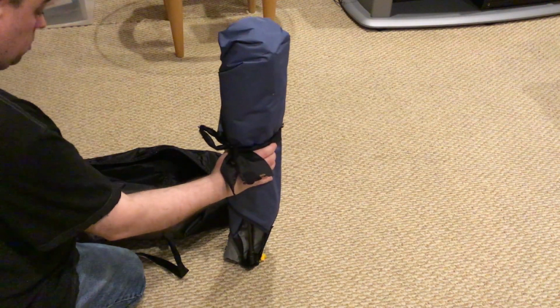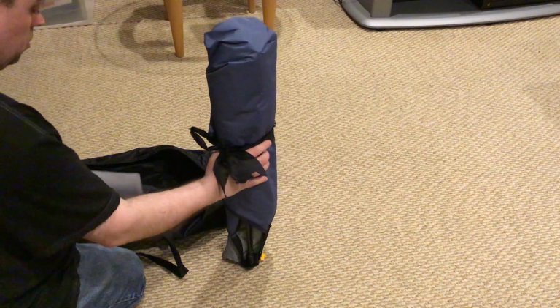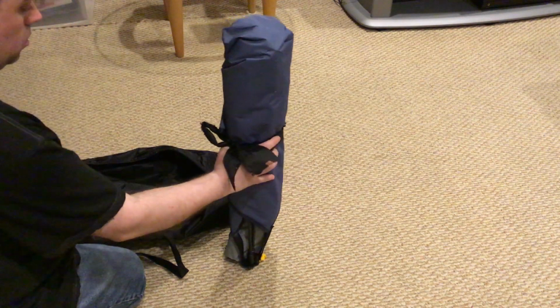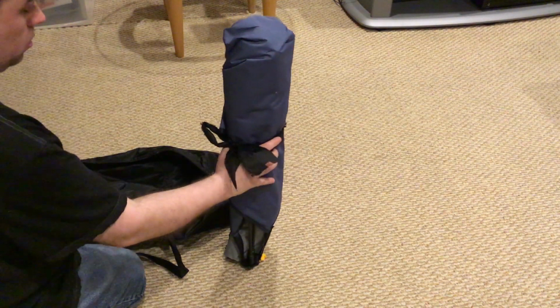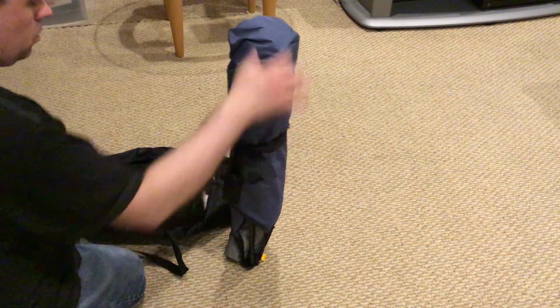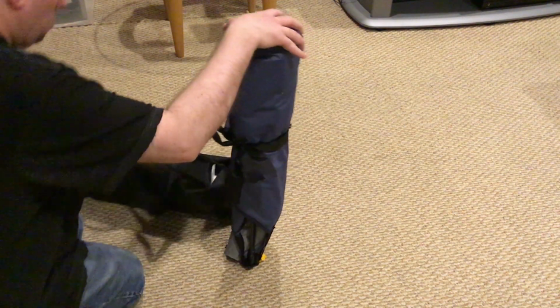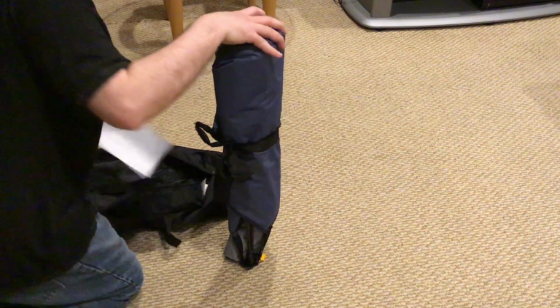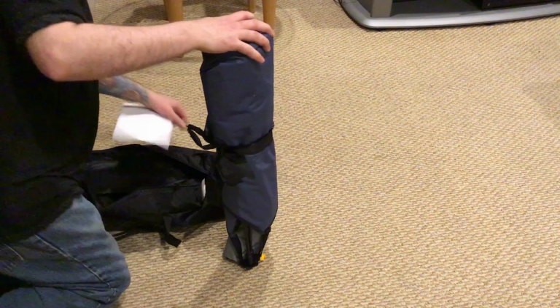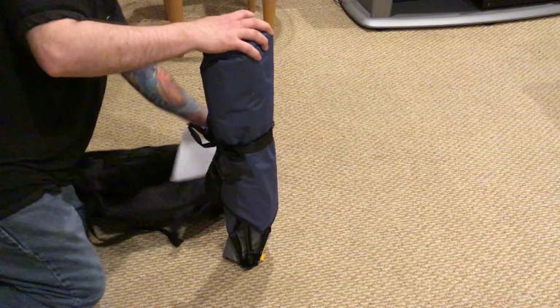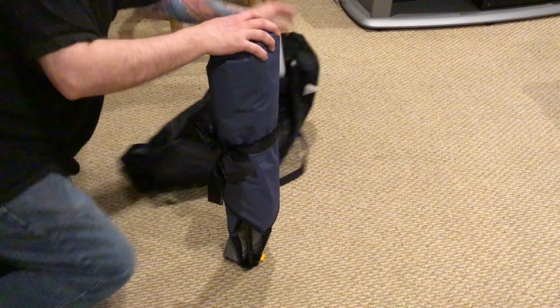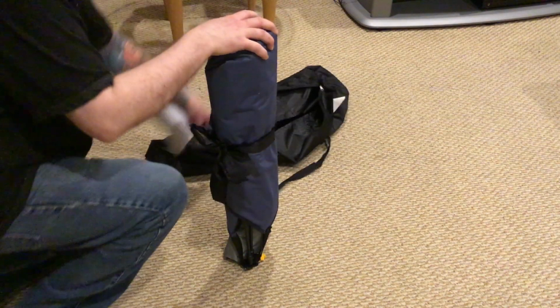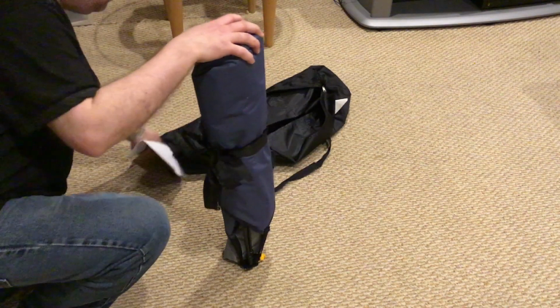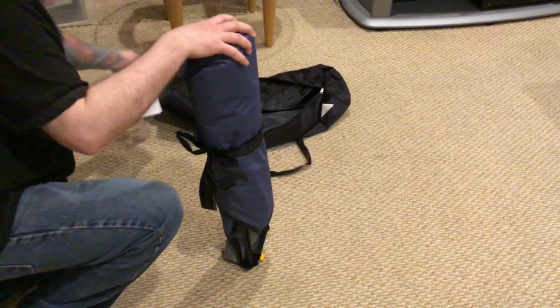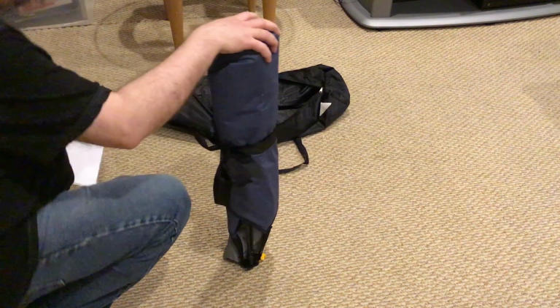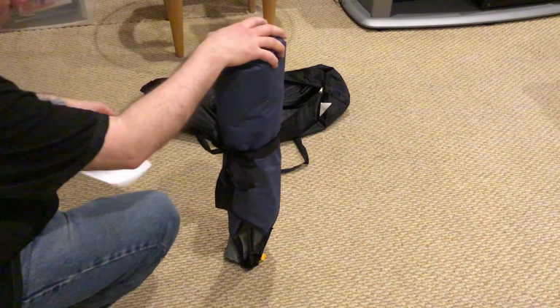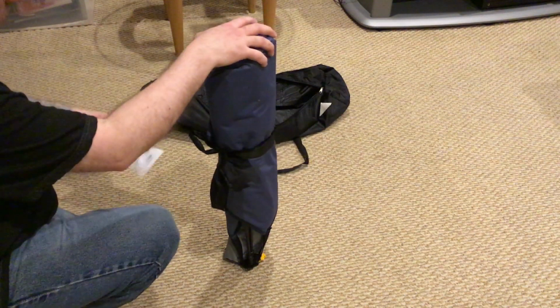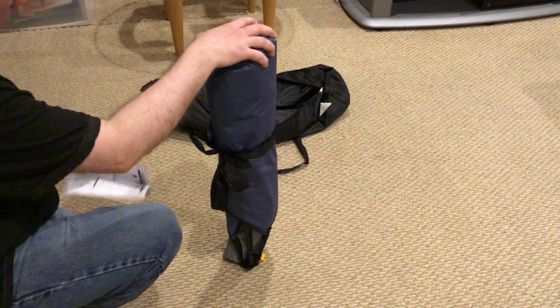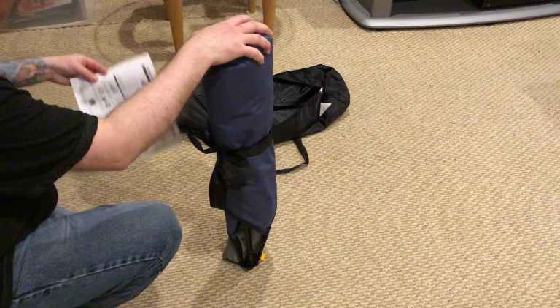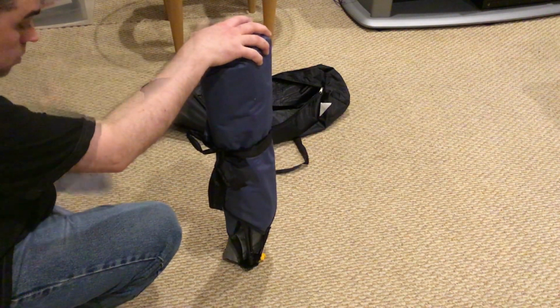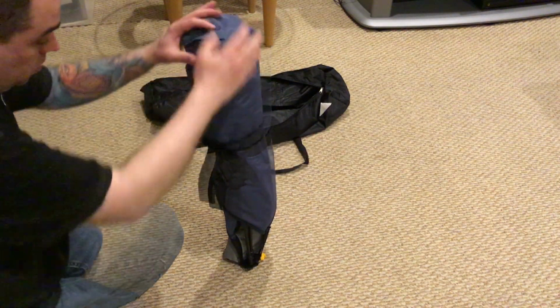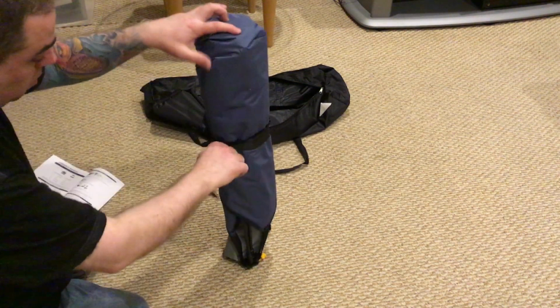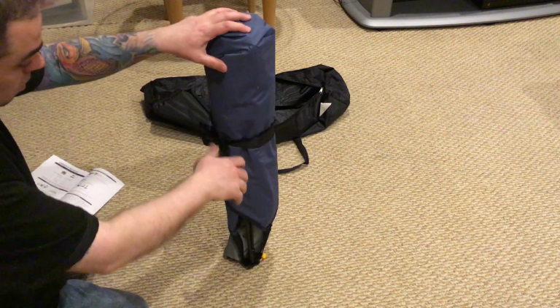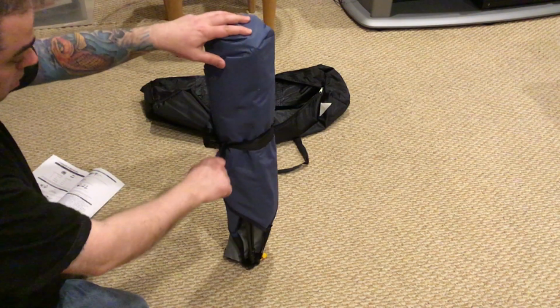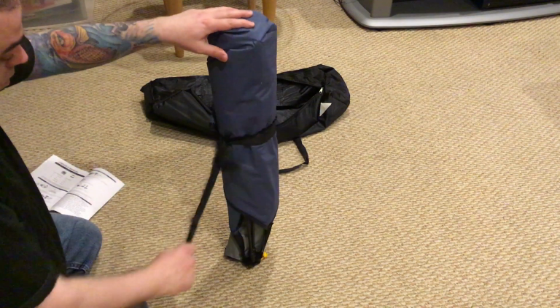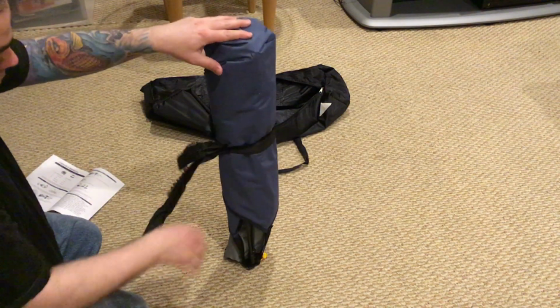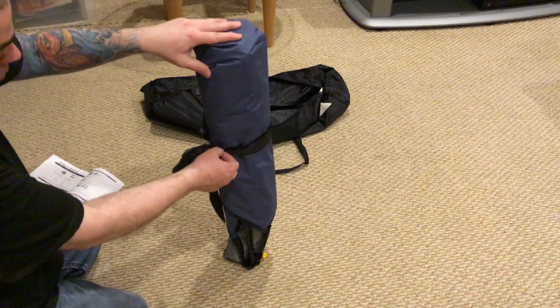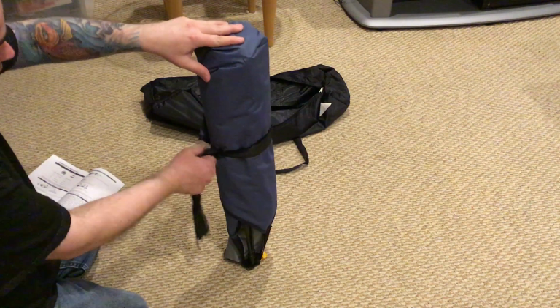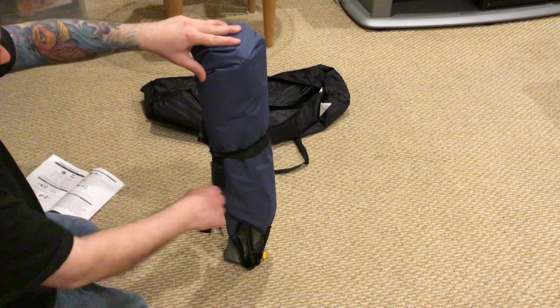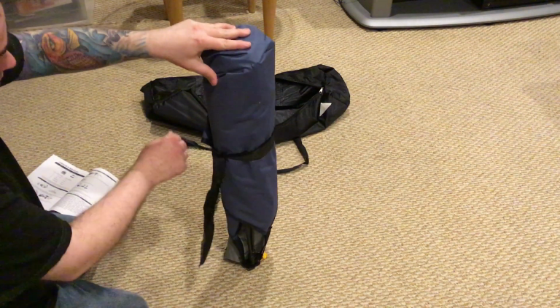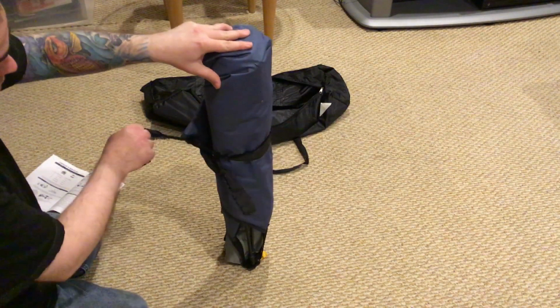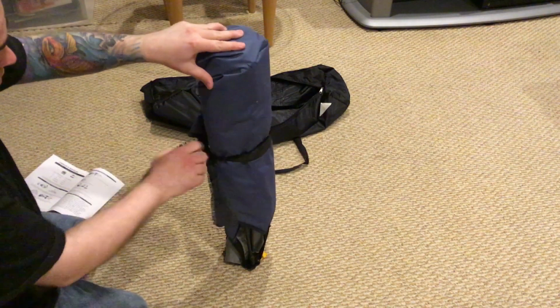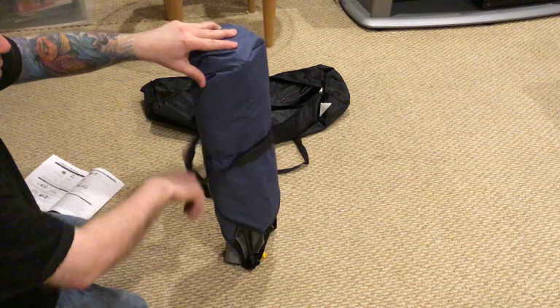I'm going to set it up indoors here to make sure I can do it correctly for when I'm outdoors, just so that I know I can have it ready for the dog when we're camping and stuff. So I'm just going to open it up in the living room.